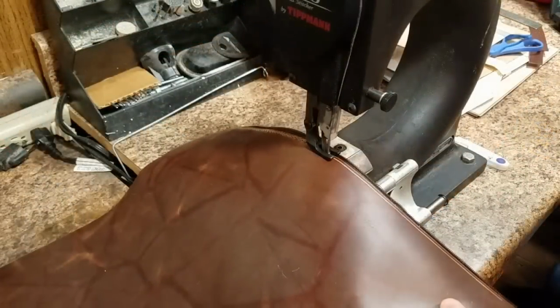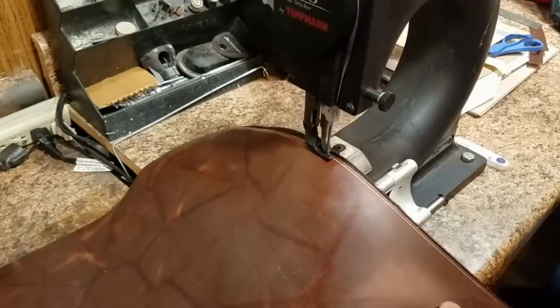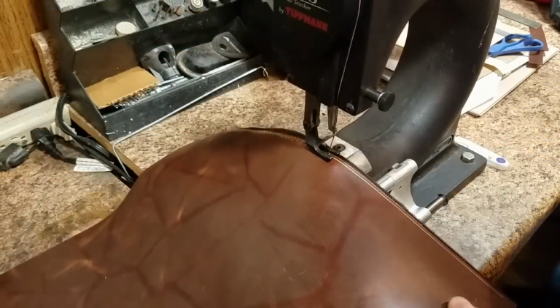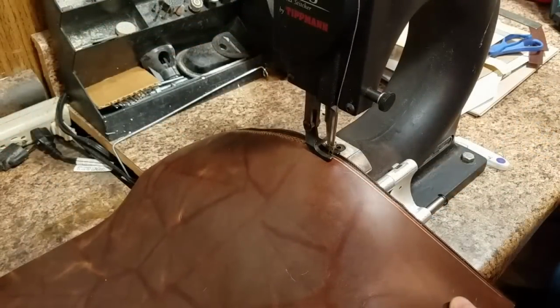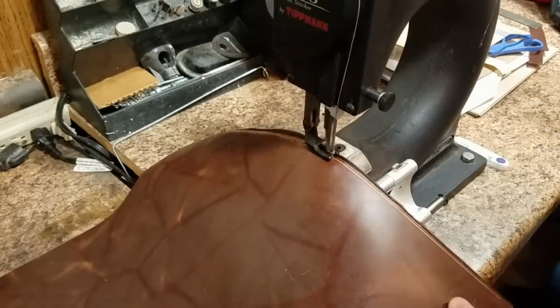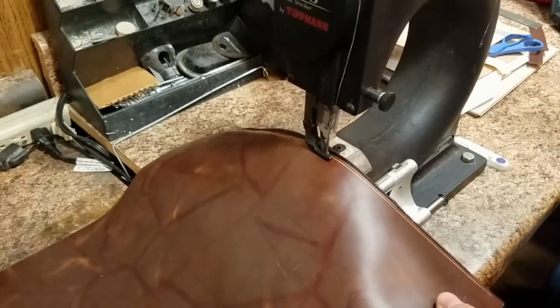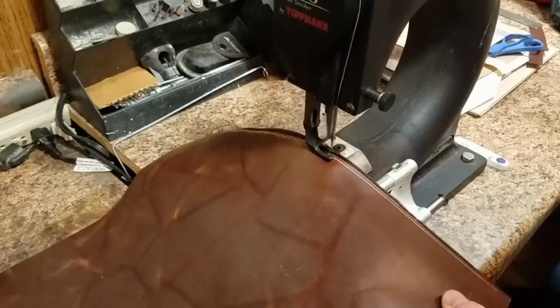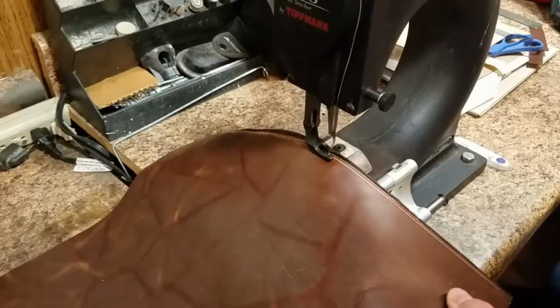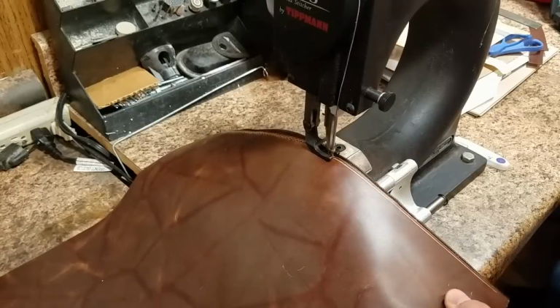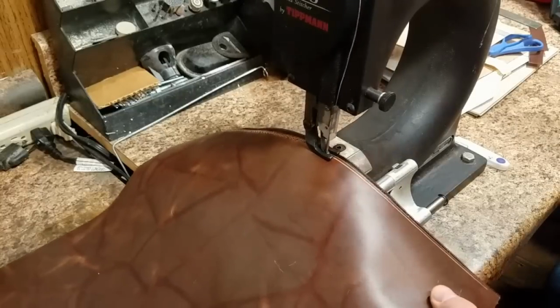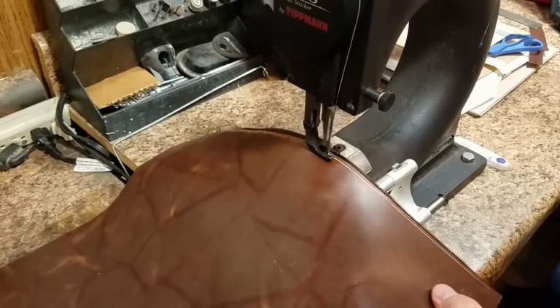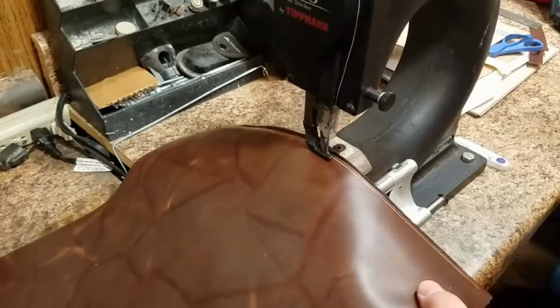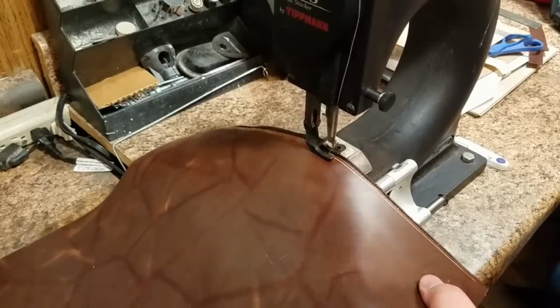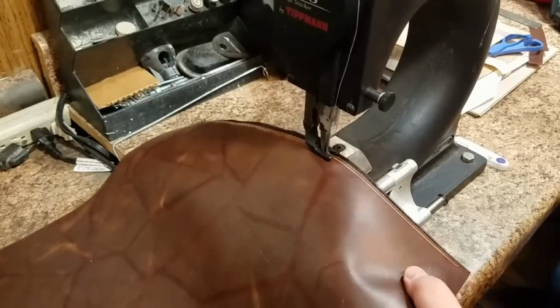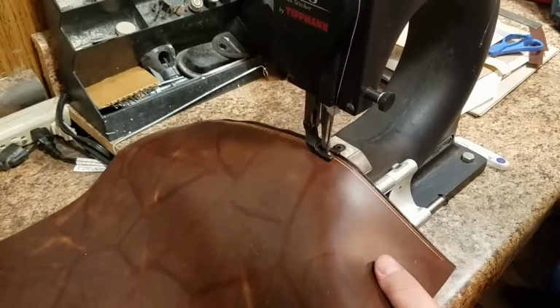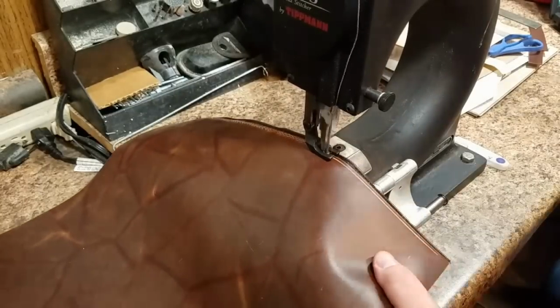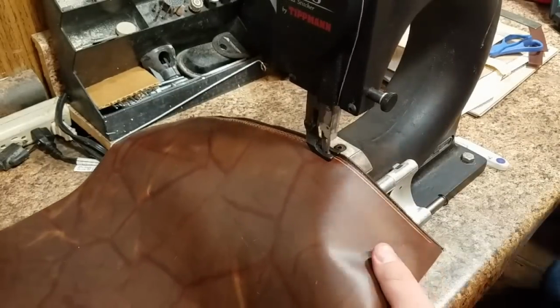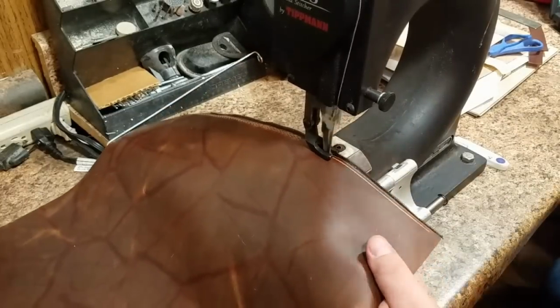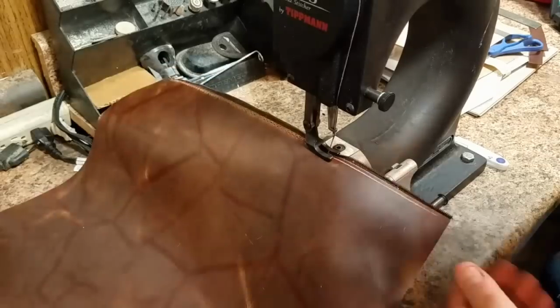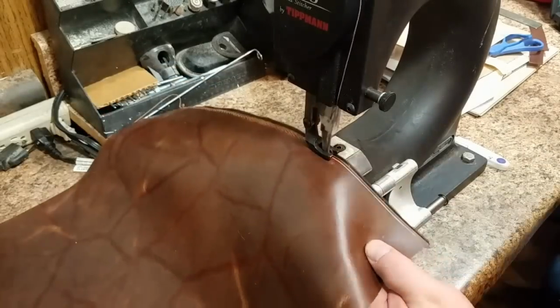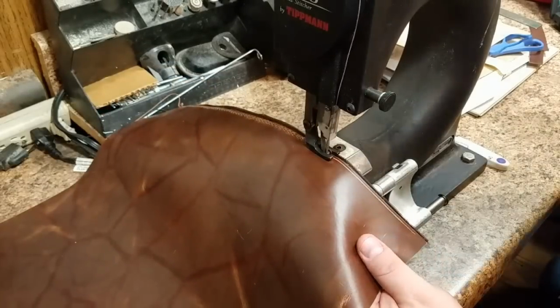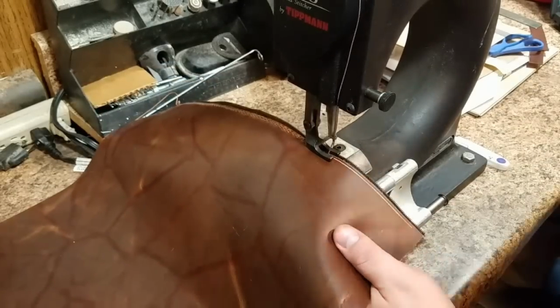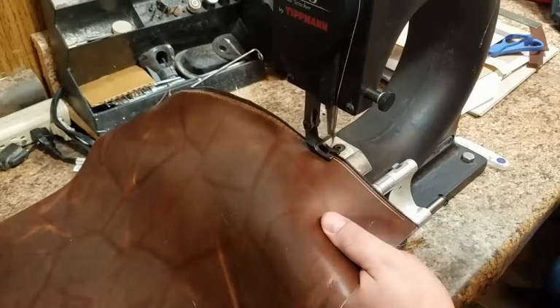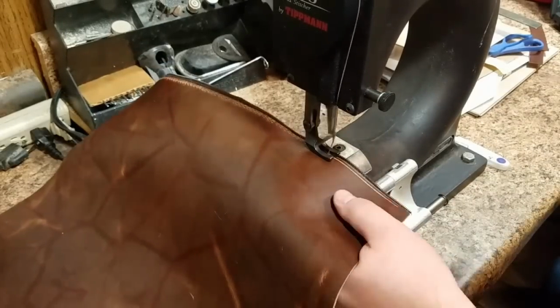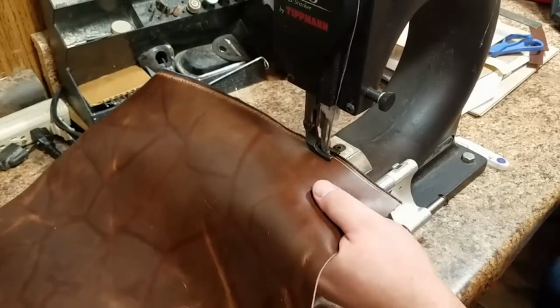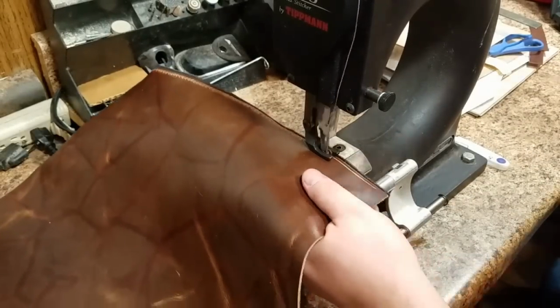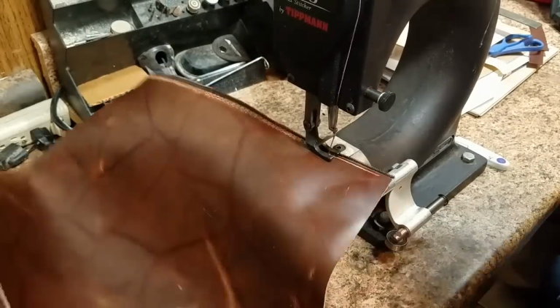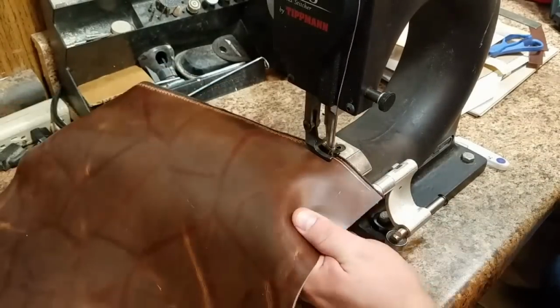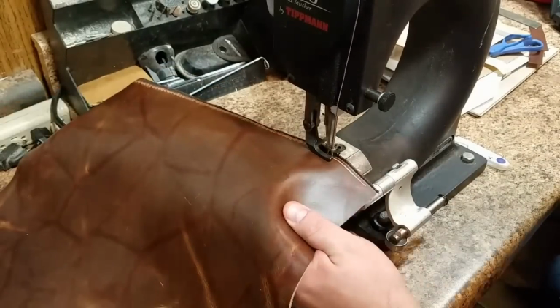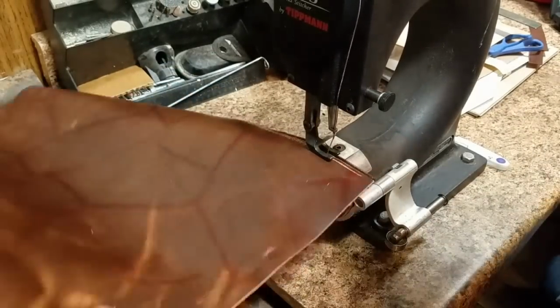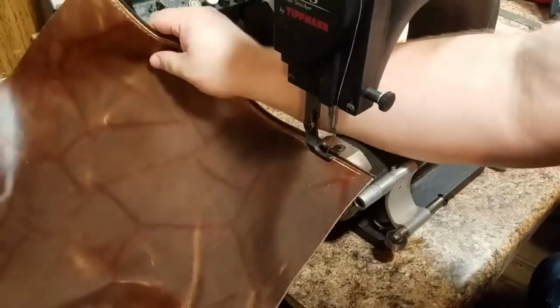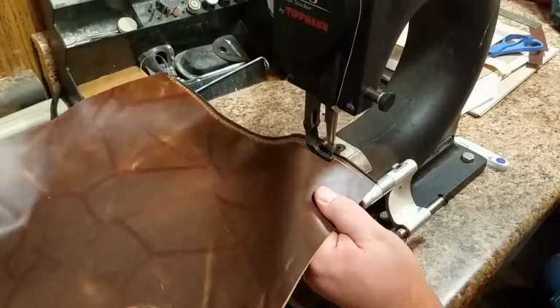The sewing machine I used in this project is a Tipman Boss sewing machine. It's hand-cranked rather than using a motor, so it was a little more affordable and allows a little more direct control.